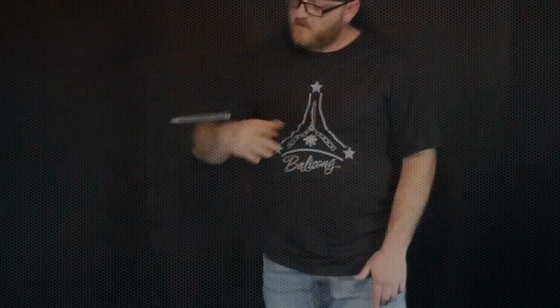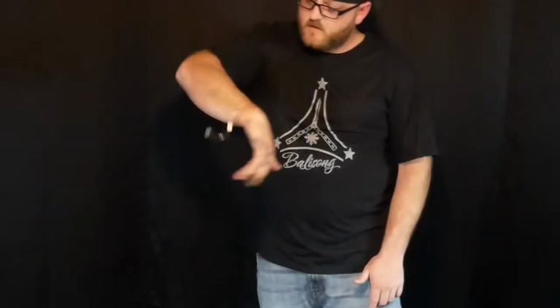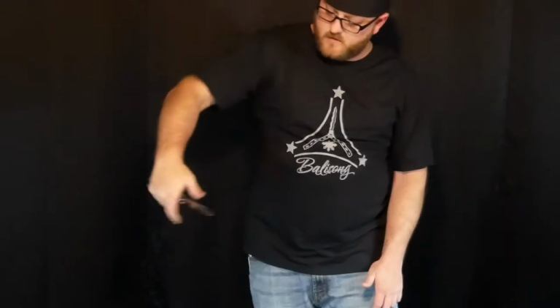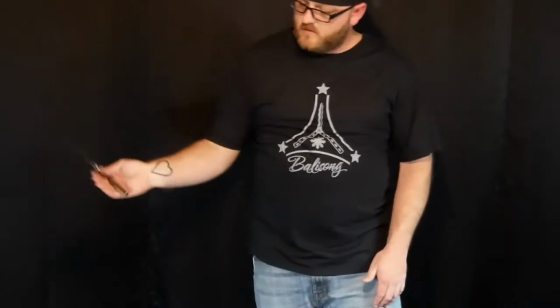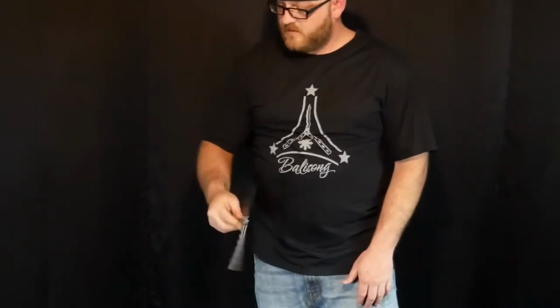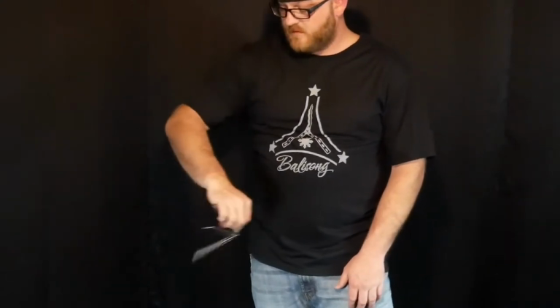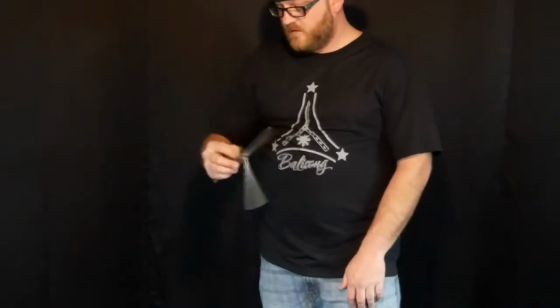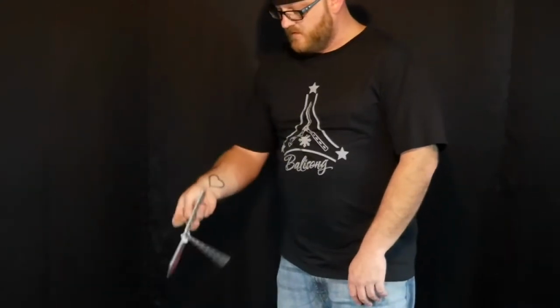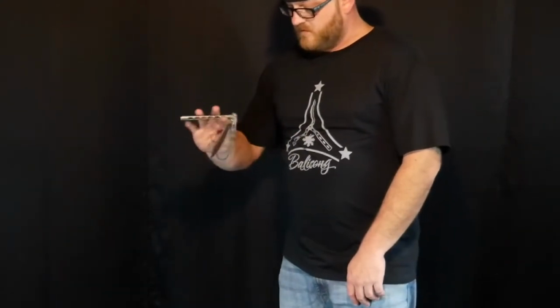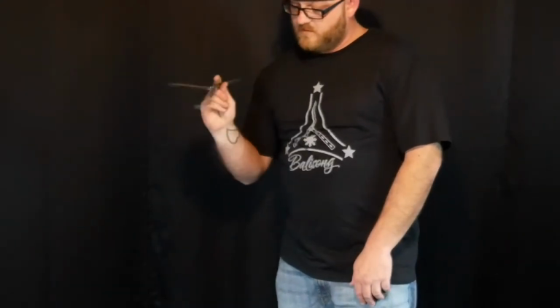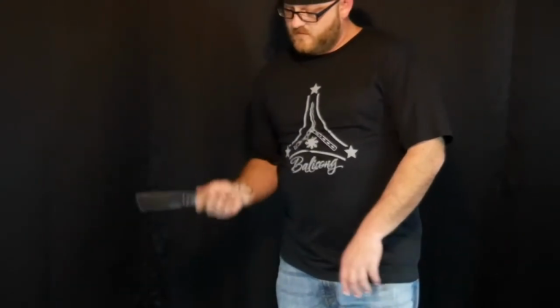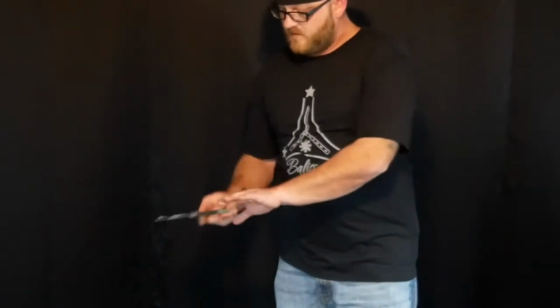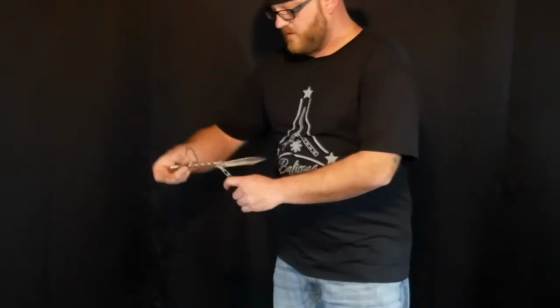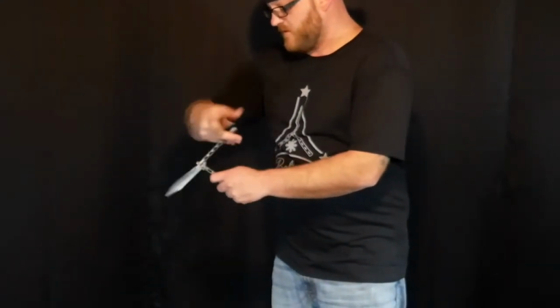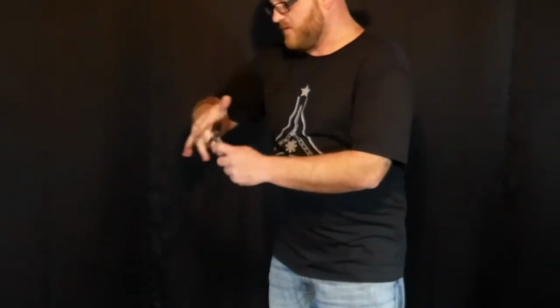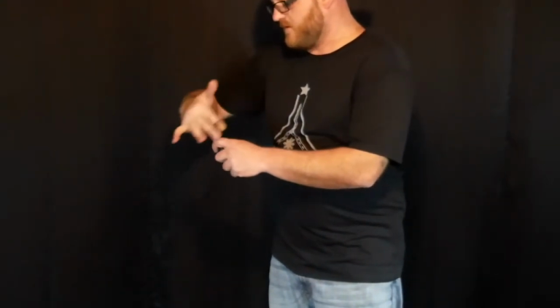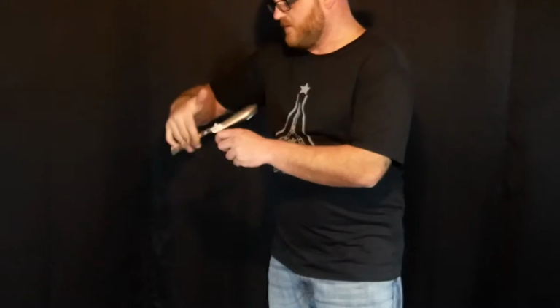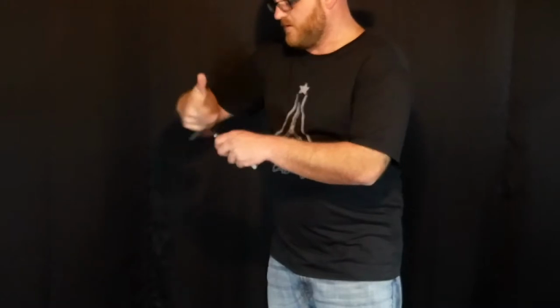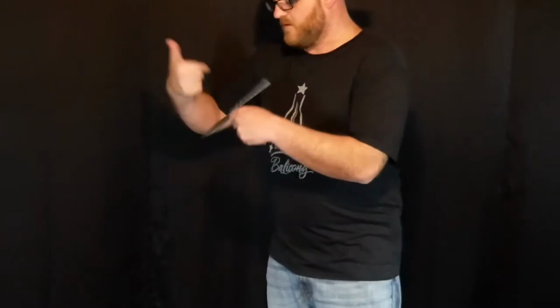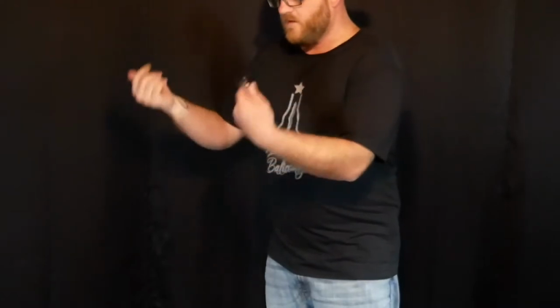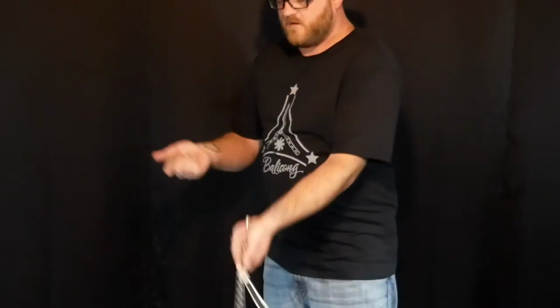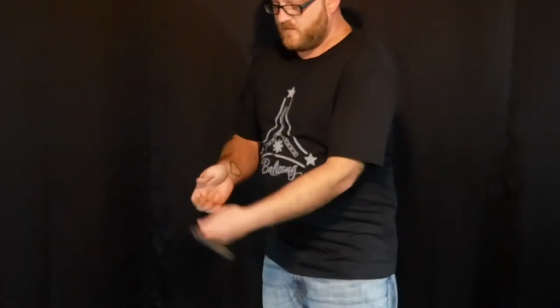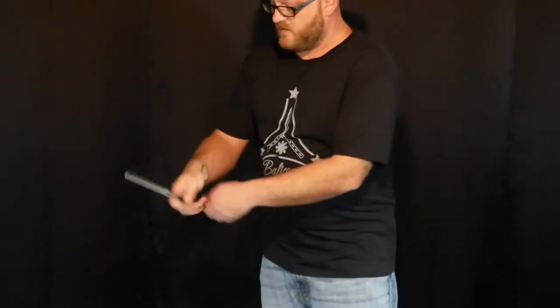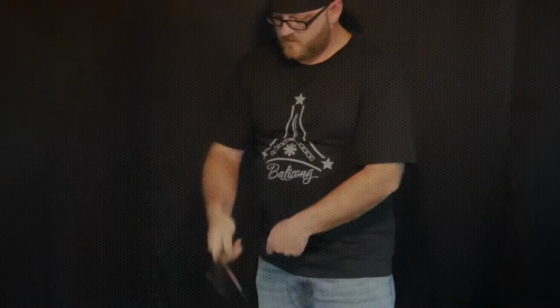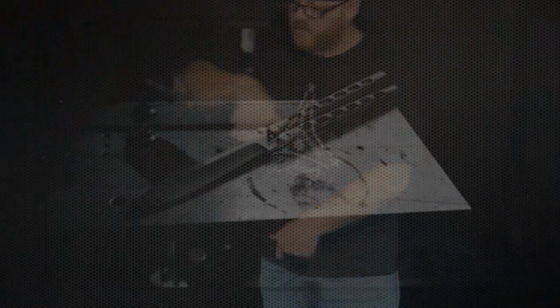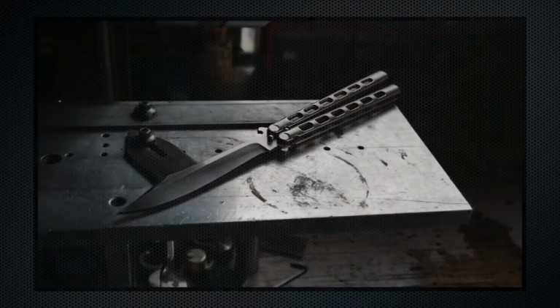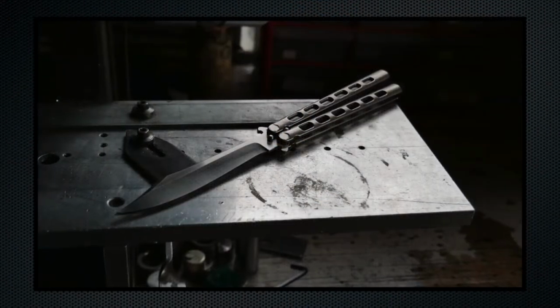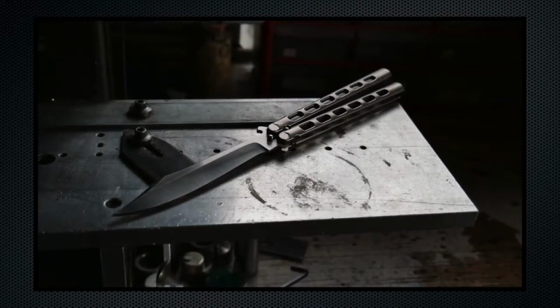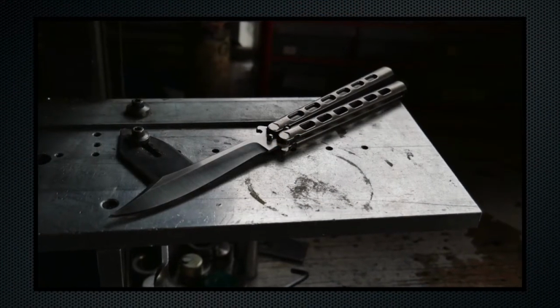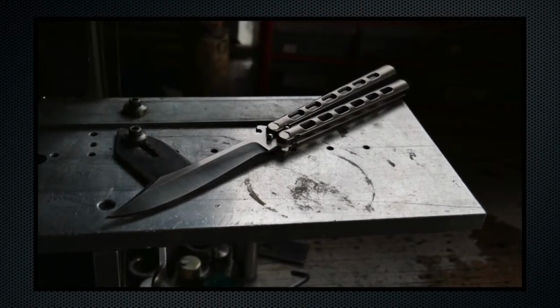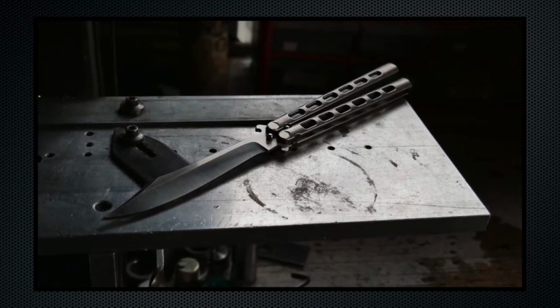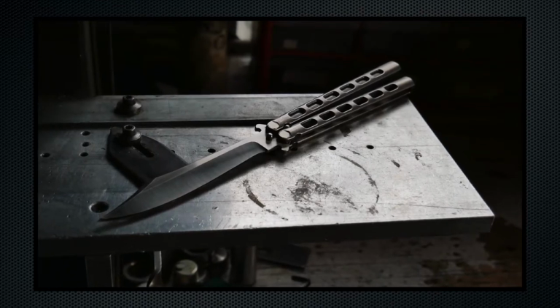Overall I really enjoyed flipping this knife. There are a lot of balisongs out there but there are not many High Rollers. If you can manage to find one and you can afford to pick it up, I would definitely recommend giving it a try.